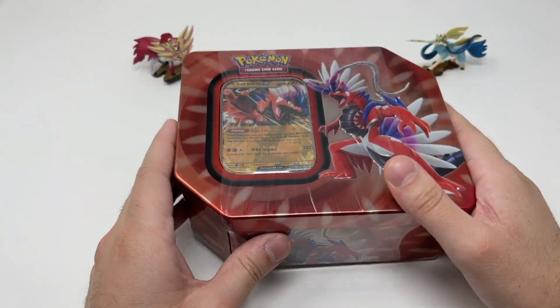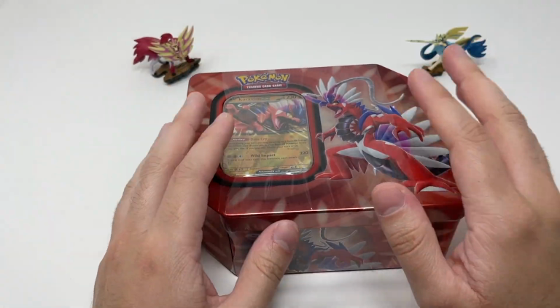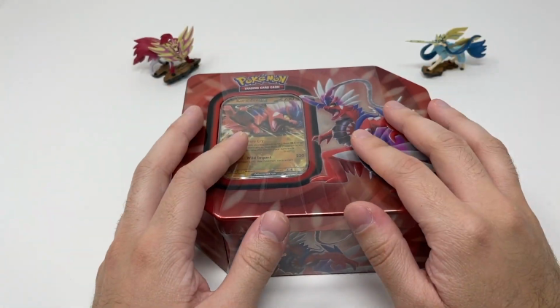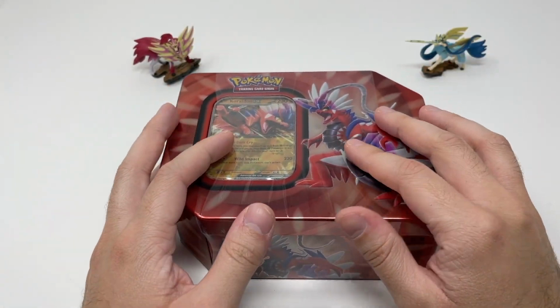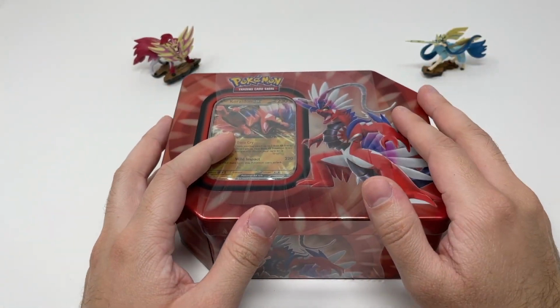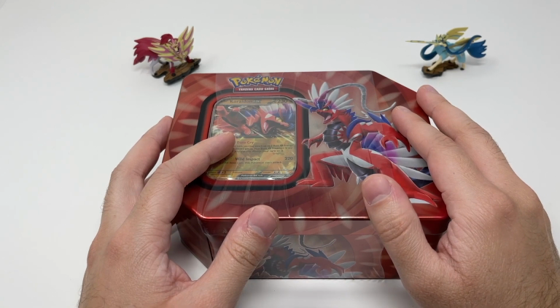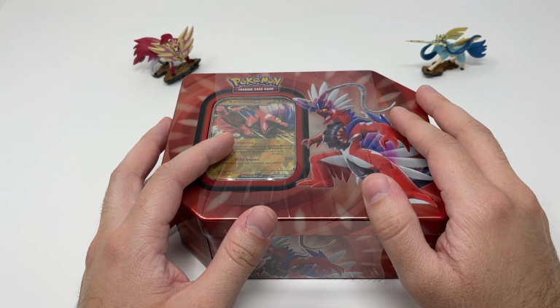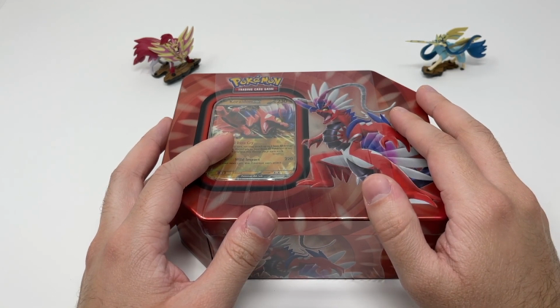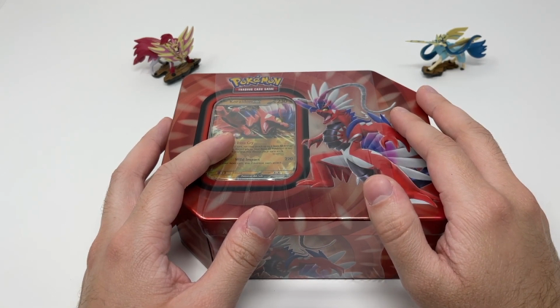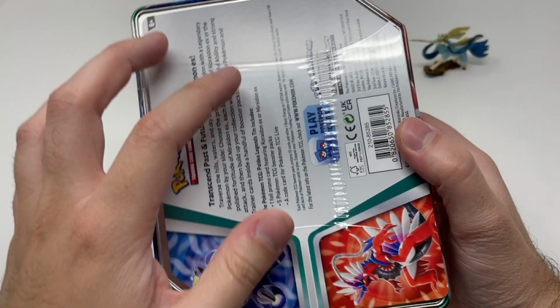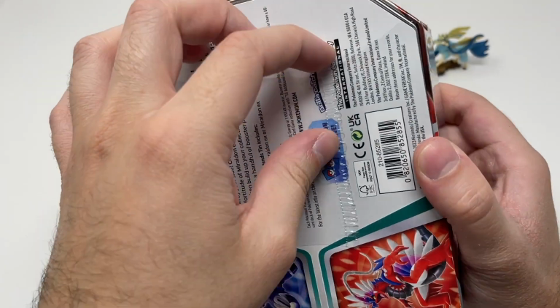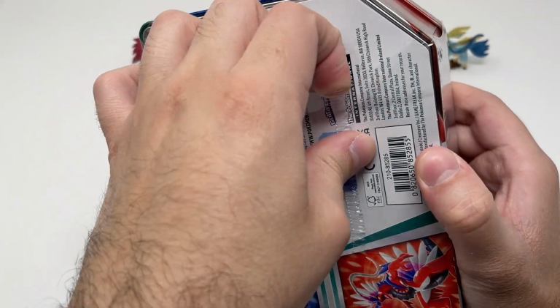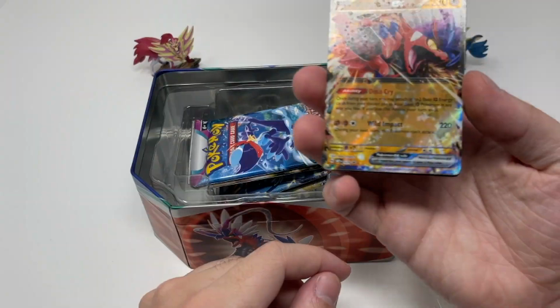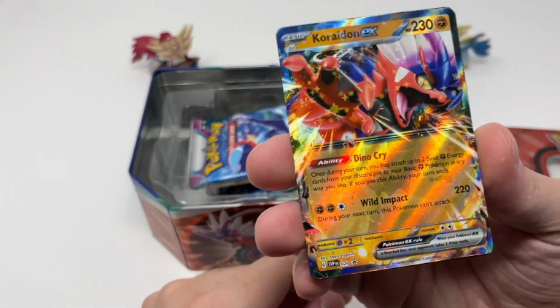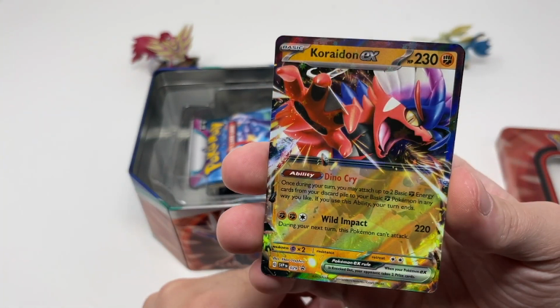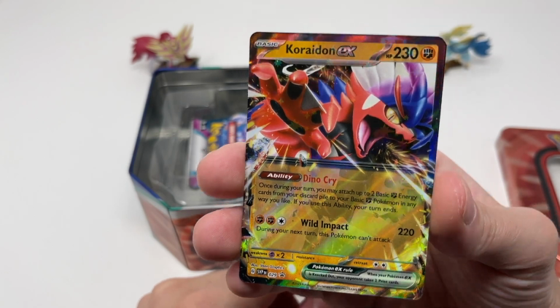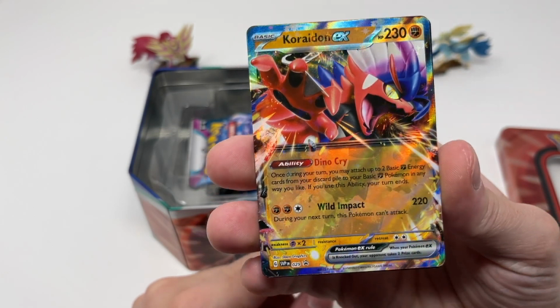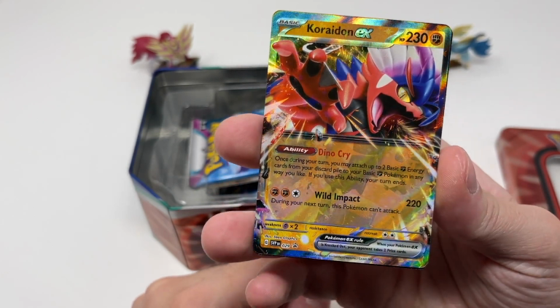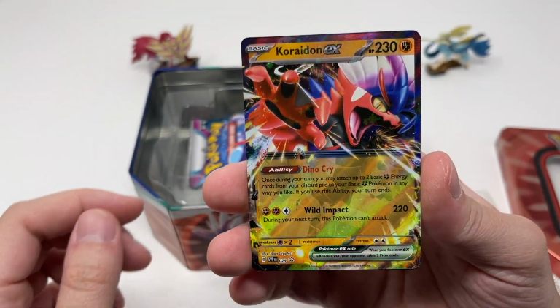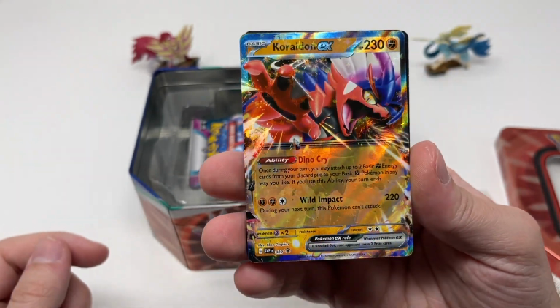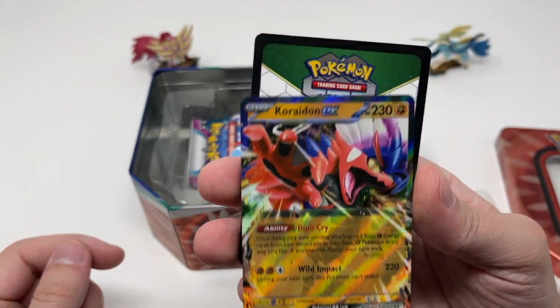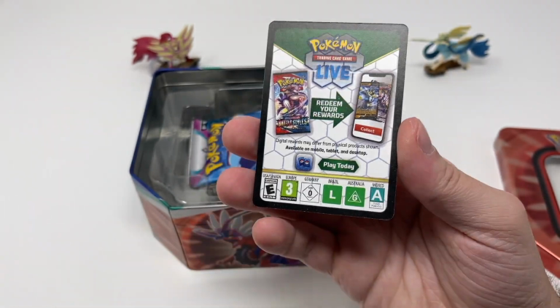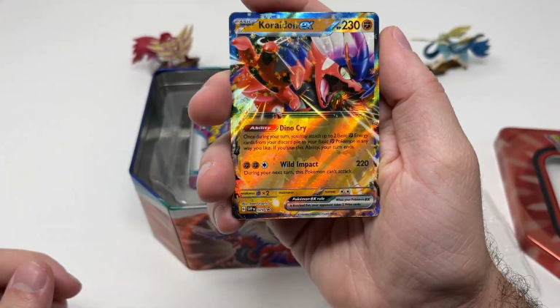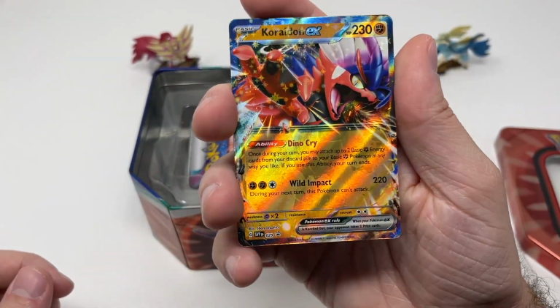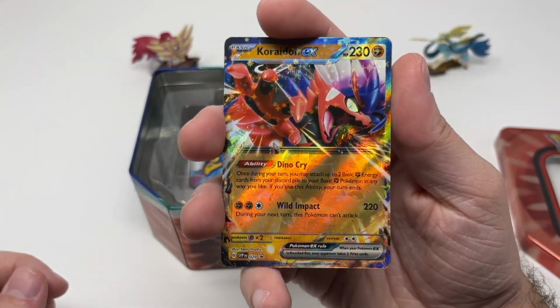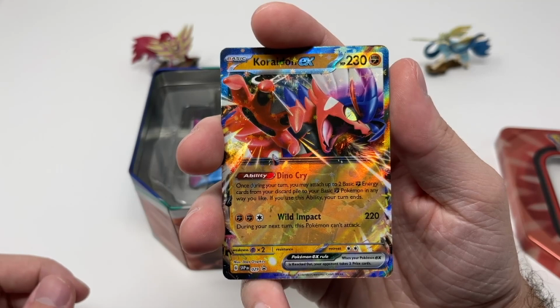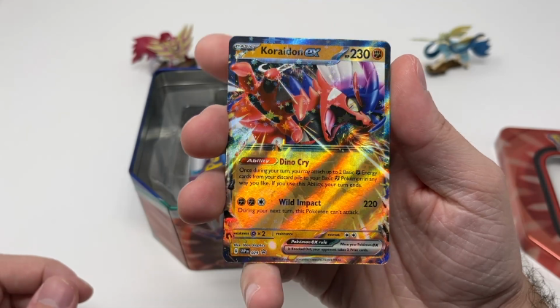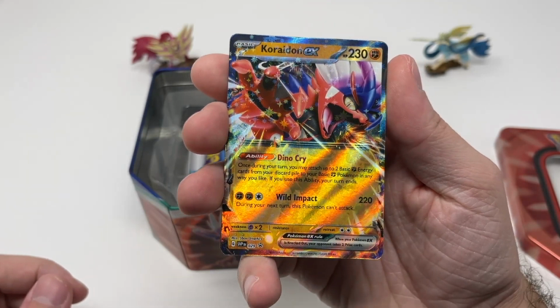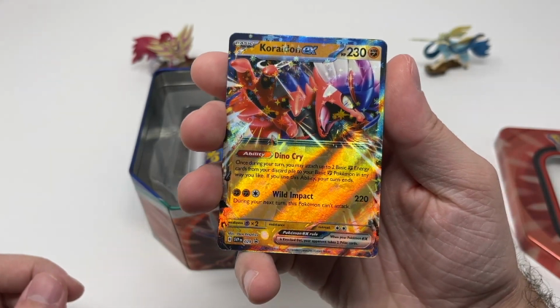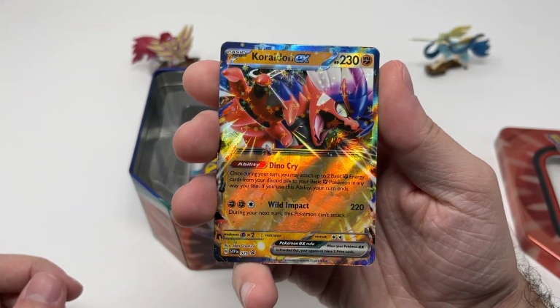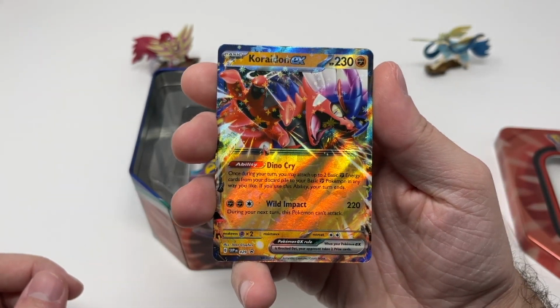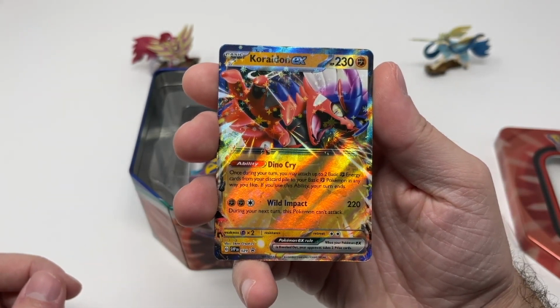I thought our Miridon tin was going to be a lot better than it was. Hopefully our Coridon tin is here to help us. Let's open it up. I can't really tell the difference between this Coridon promo and the Scarlet and Violet Coridon.